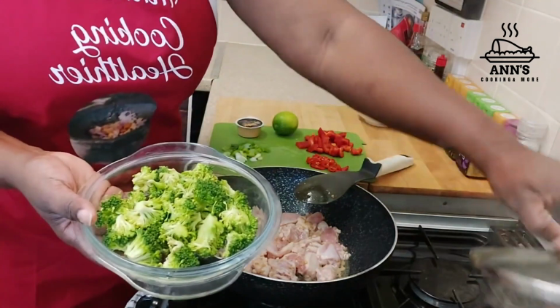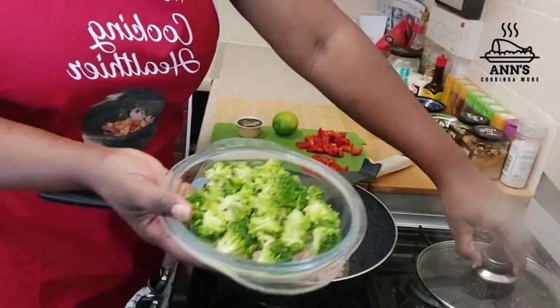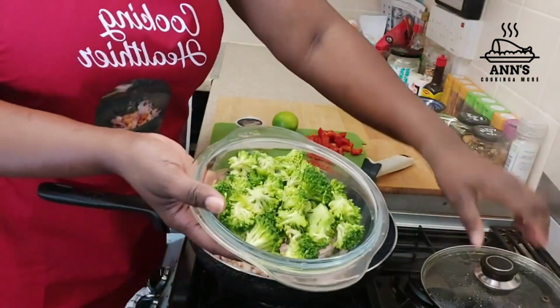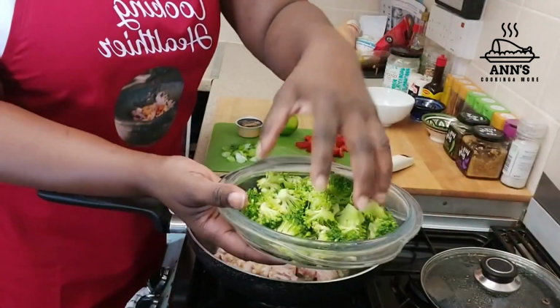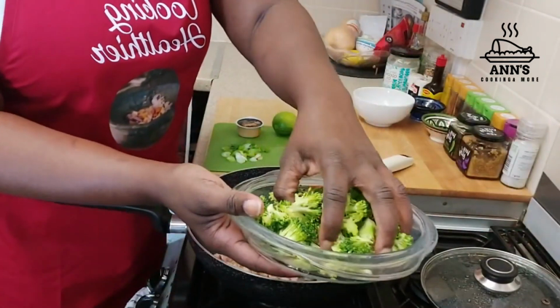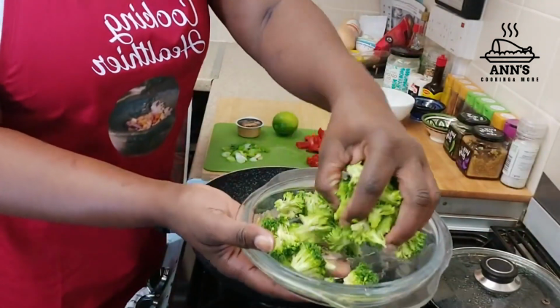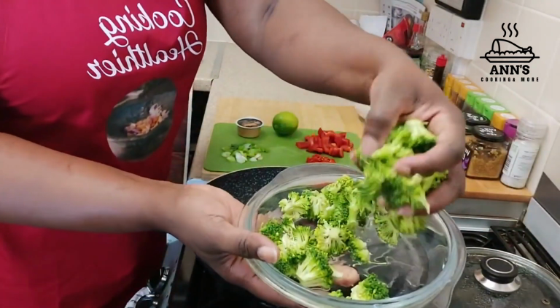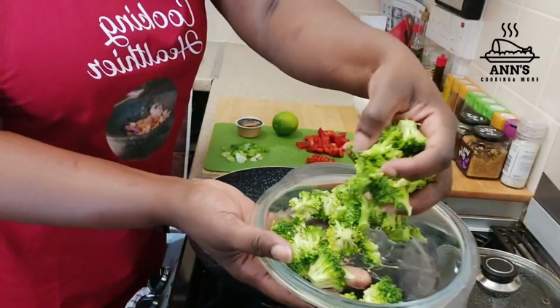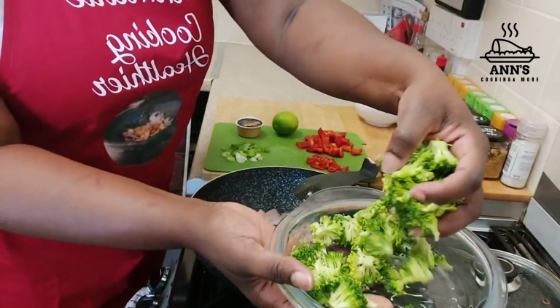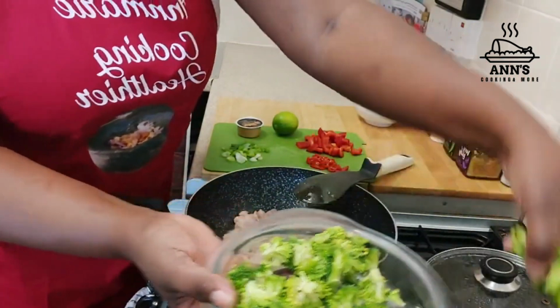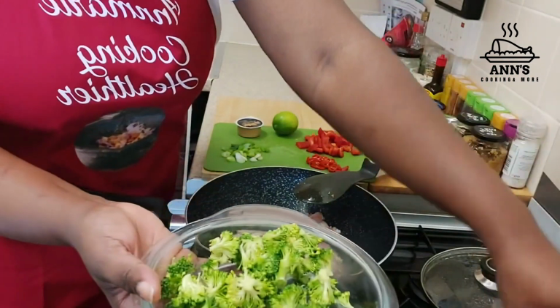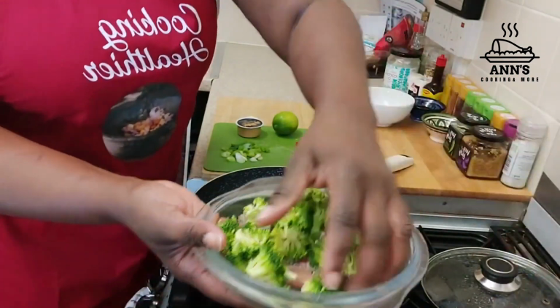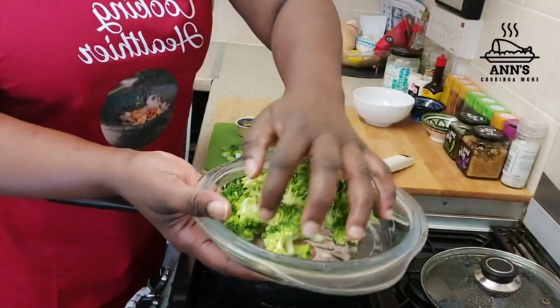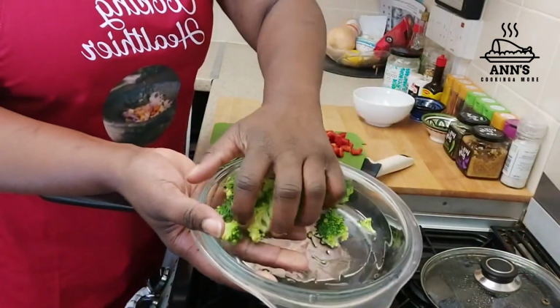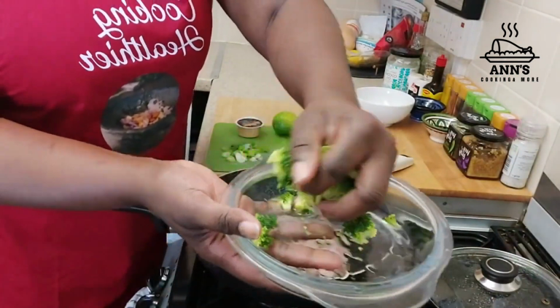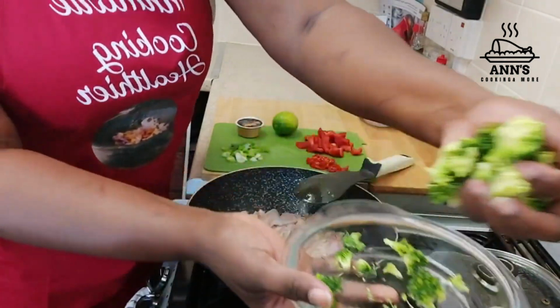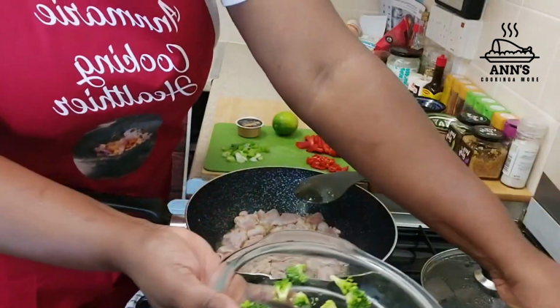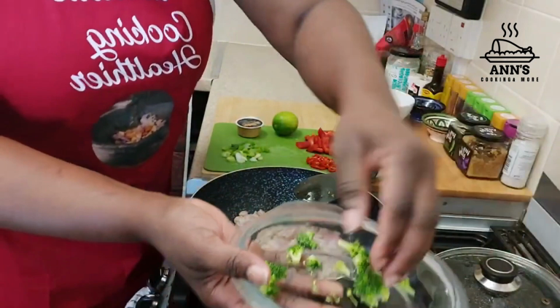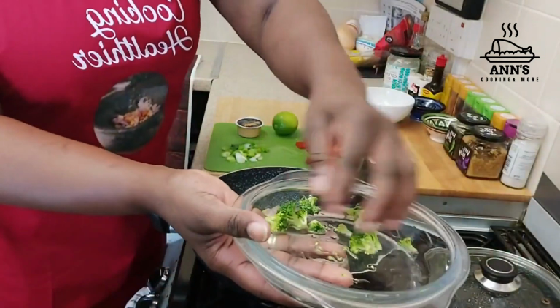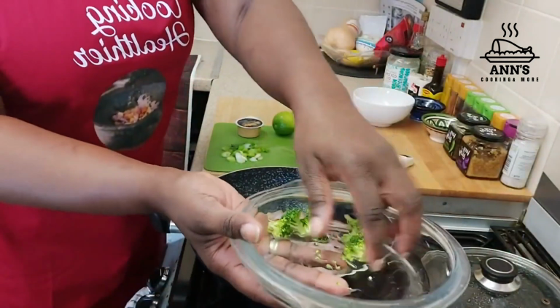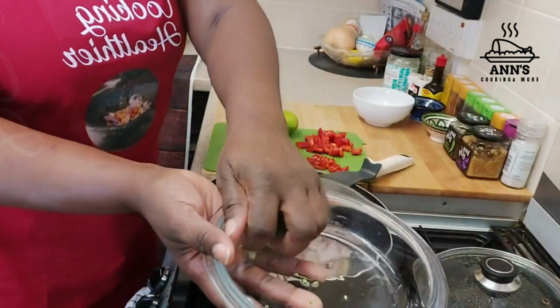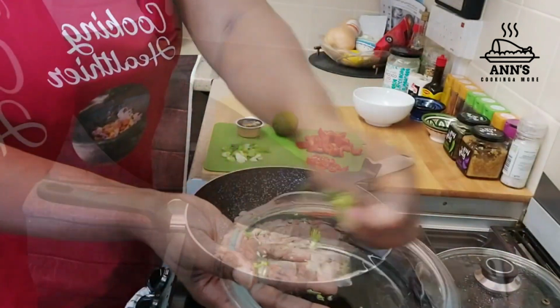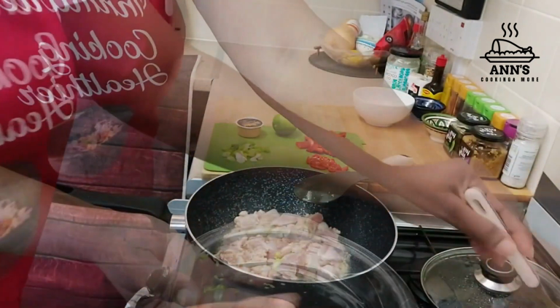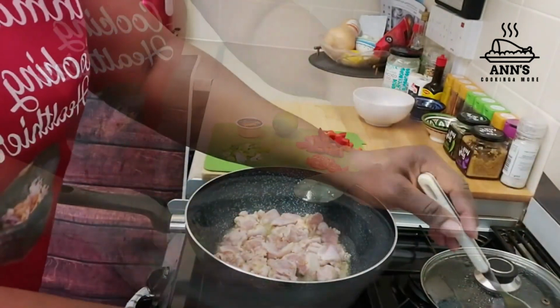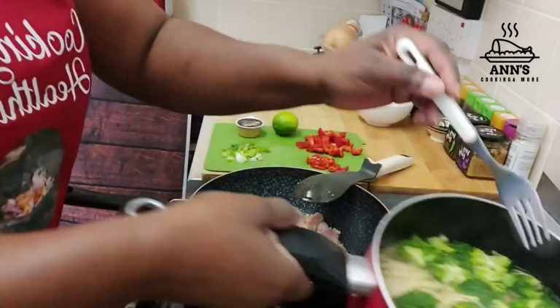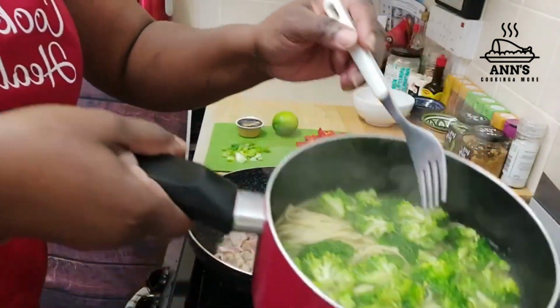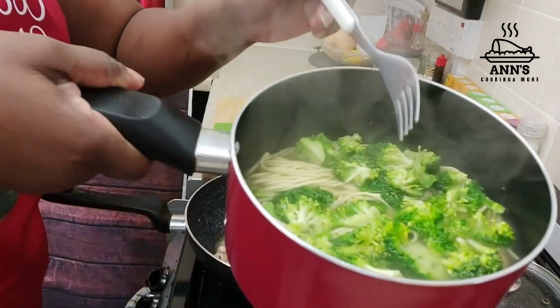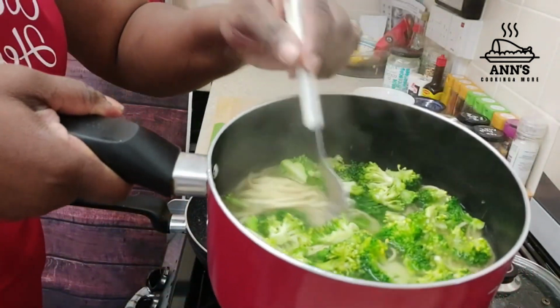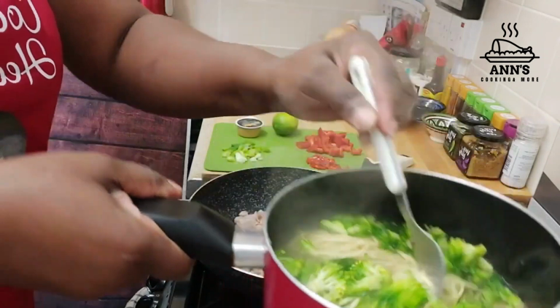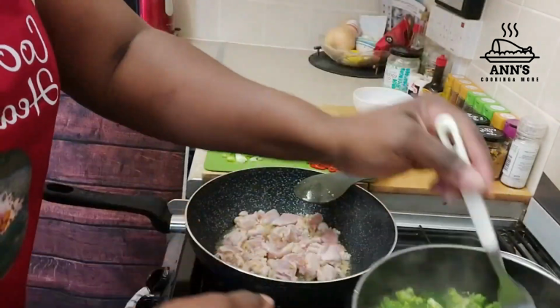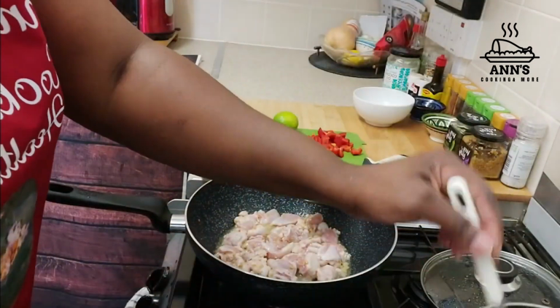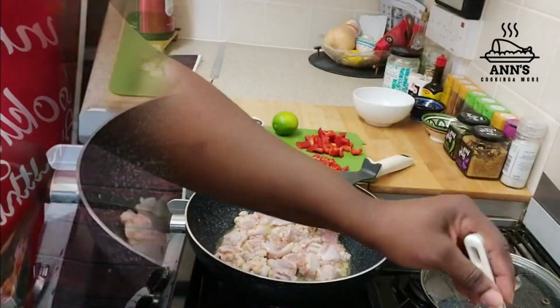Now to the noodles I'll be adding the broccoli, because the noodles are already done. I'll just add in the broccoli to blanch it, and then I'll be draining the two together. You can see the noodles with the broccoli in it.